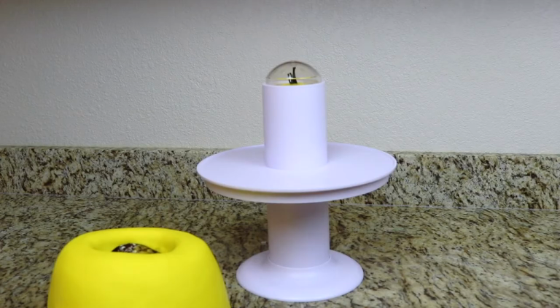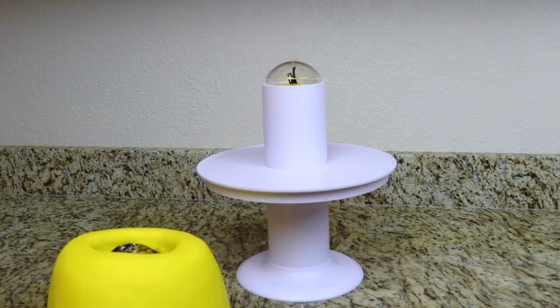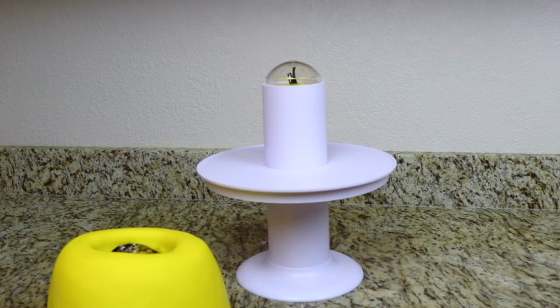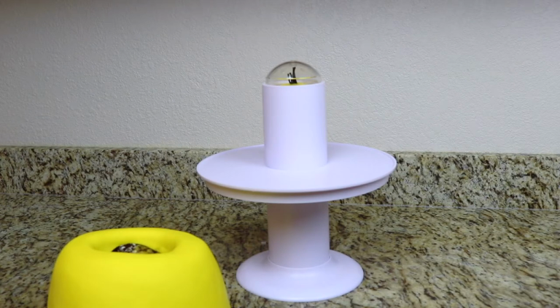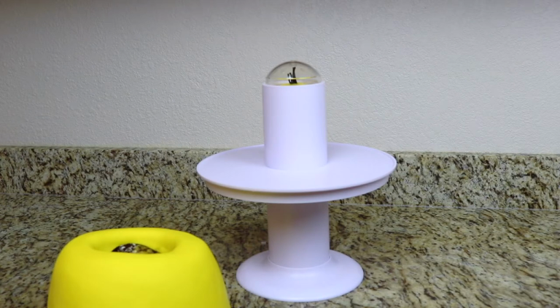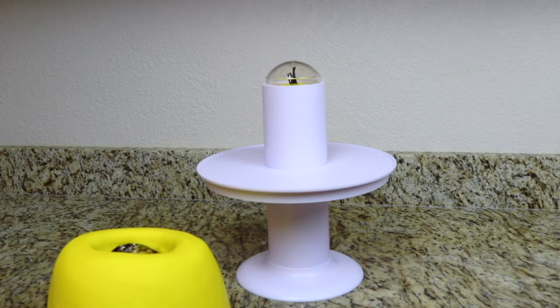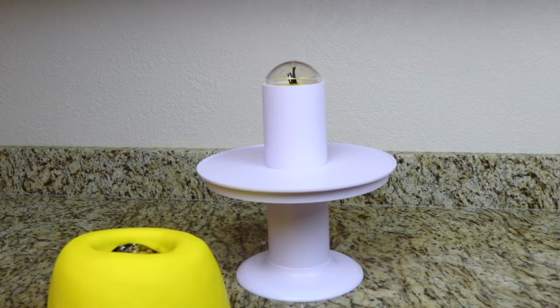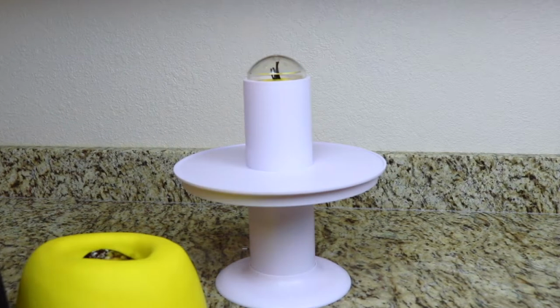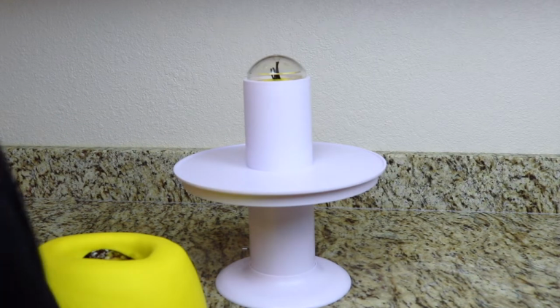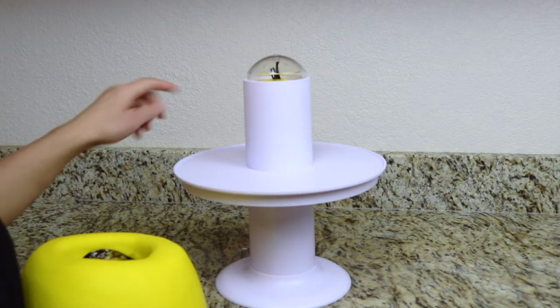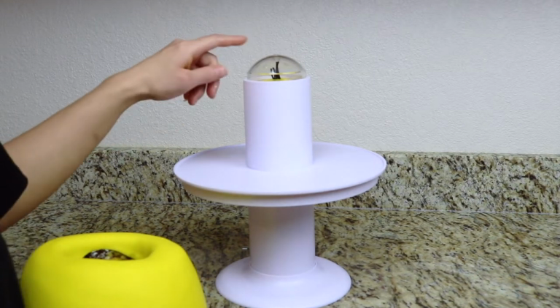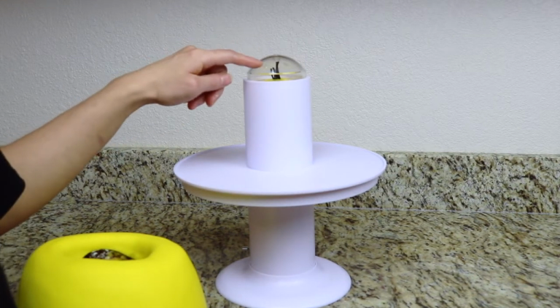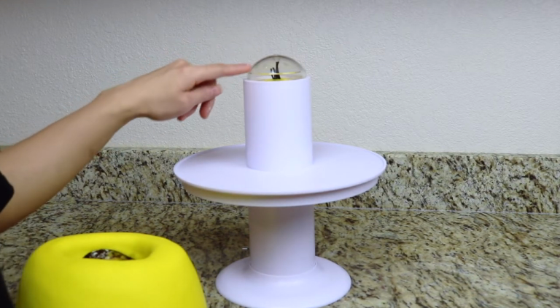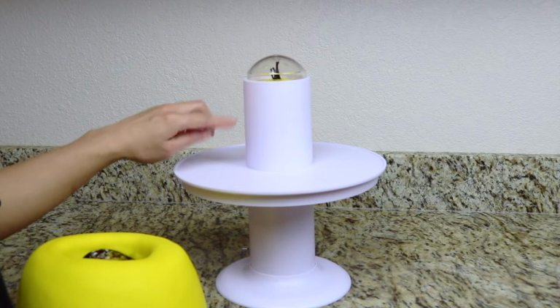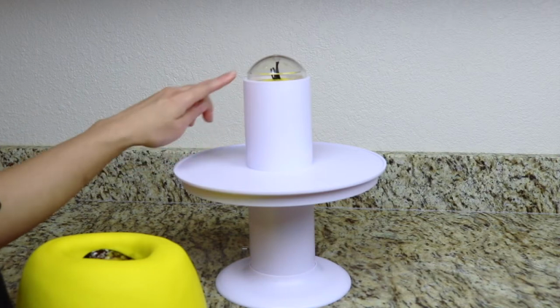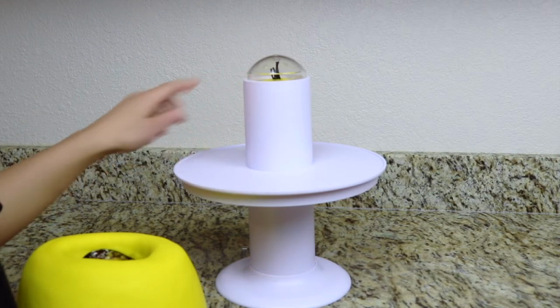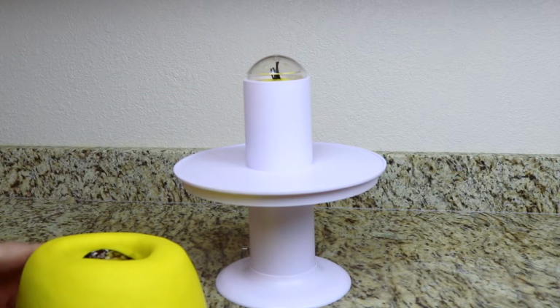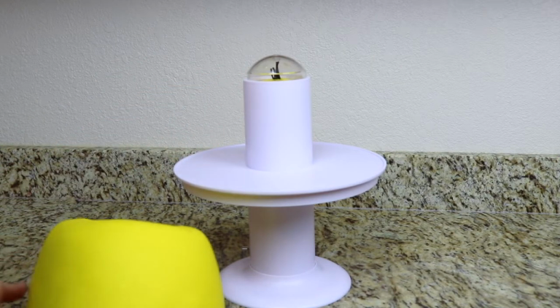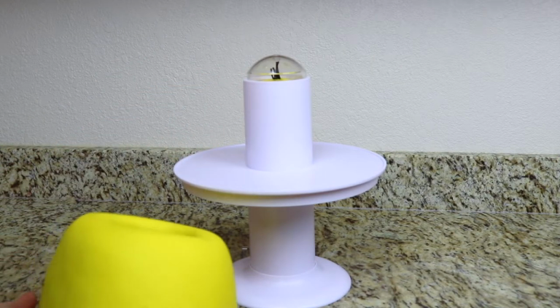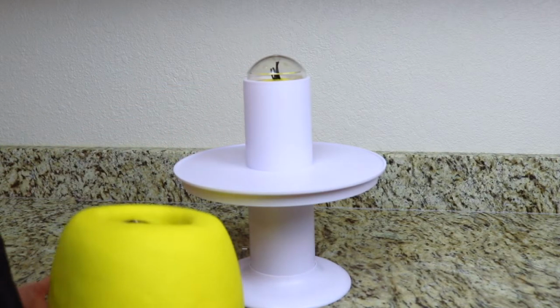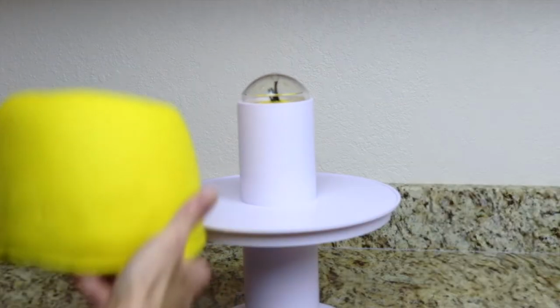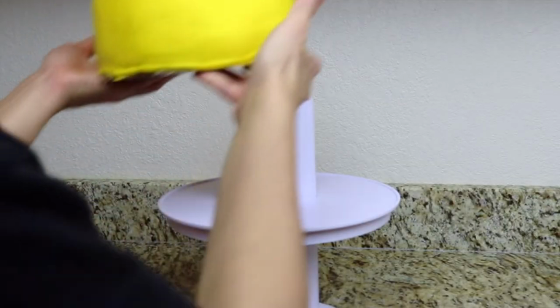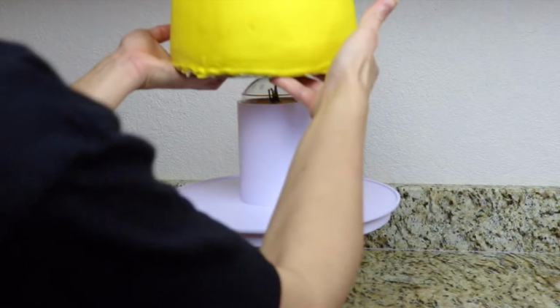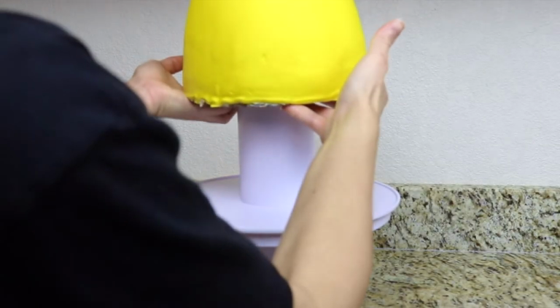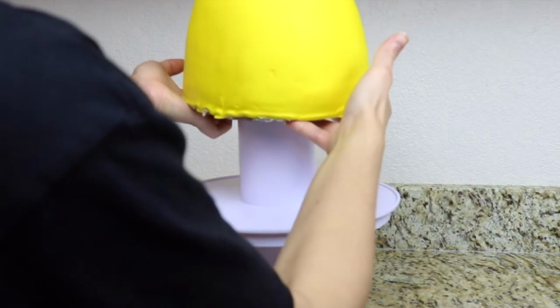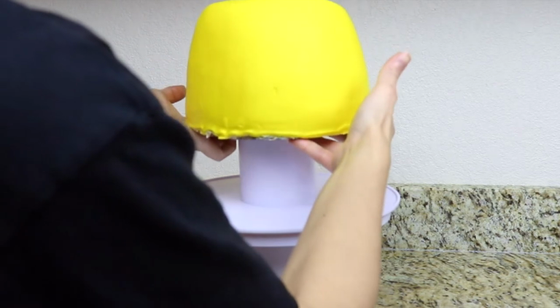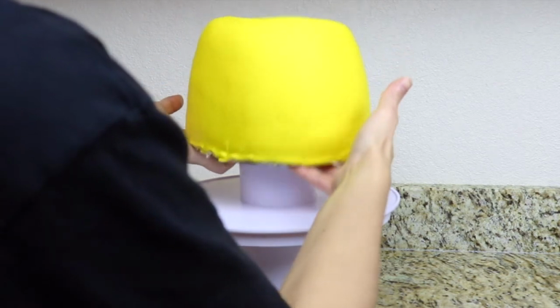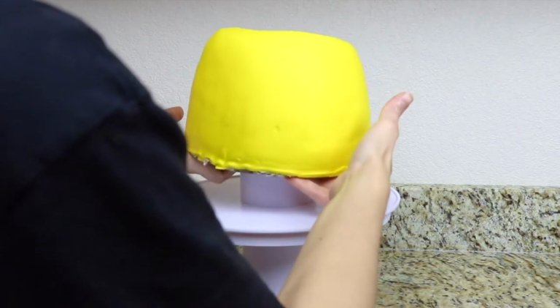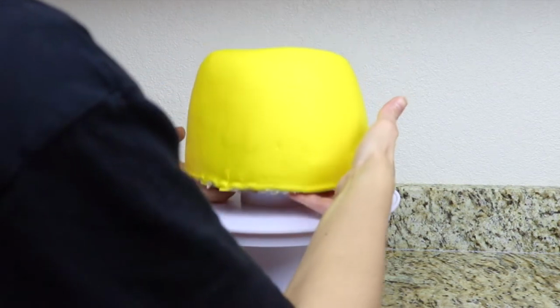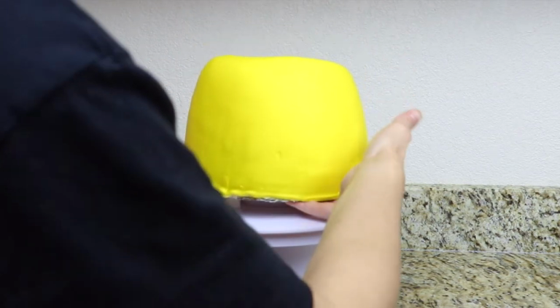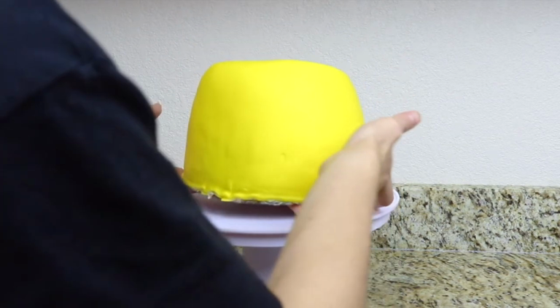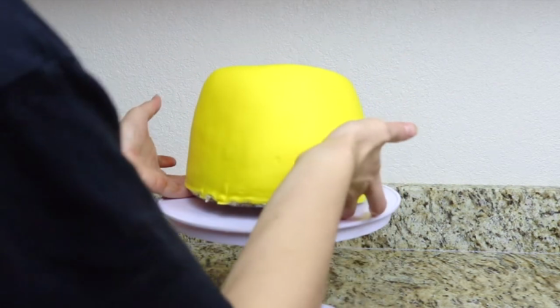Once my cake is covered in fondant I'm going to add it onto the surprise cake stand. As you can see I already have a surprise gift inside the gift pod, but once I add the cake onto the cake stand no one will even know that there's a secret surprise inside.